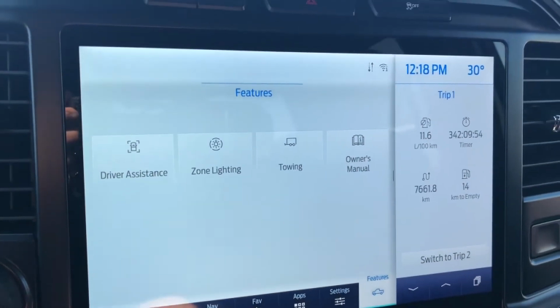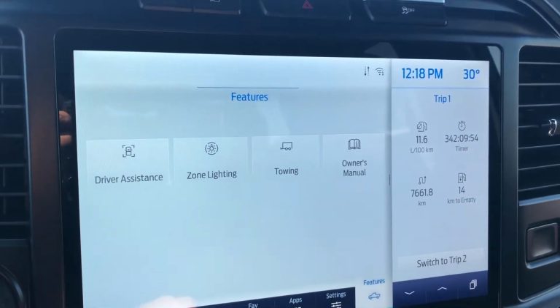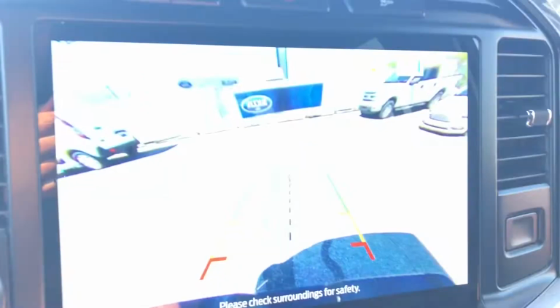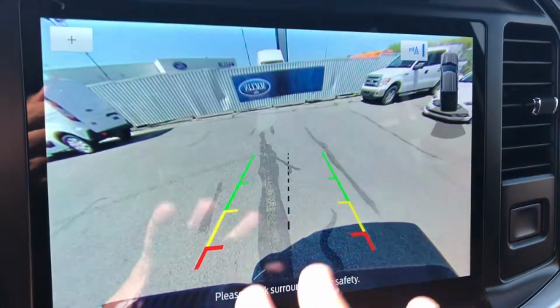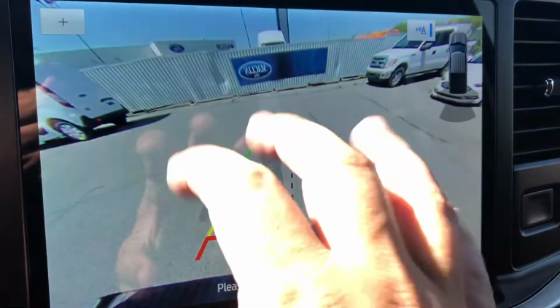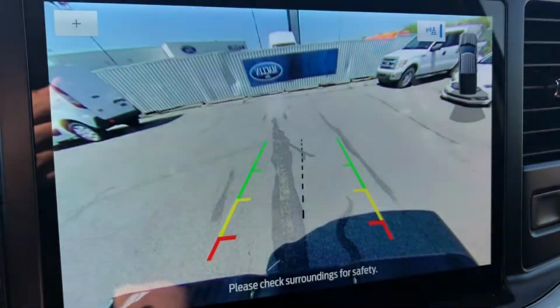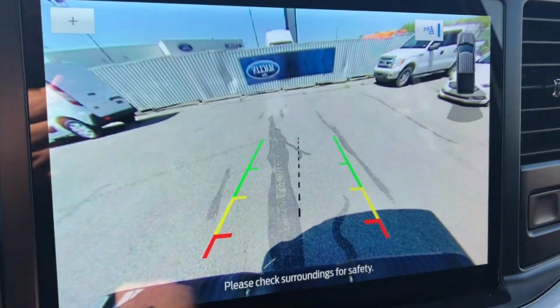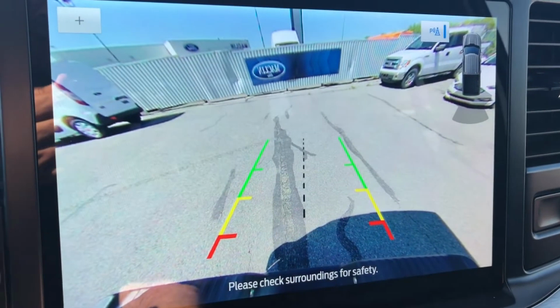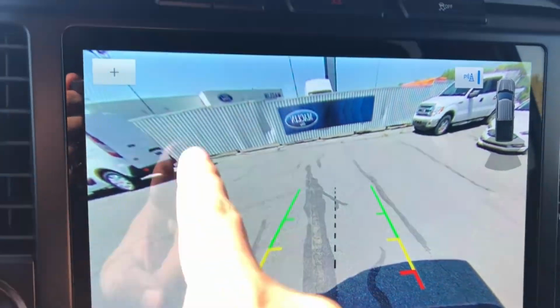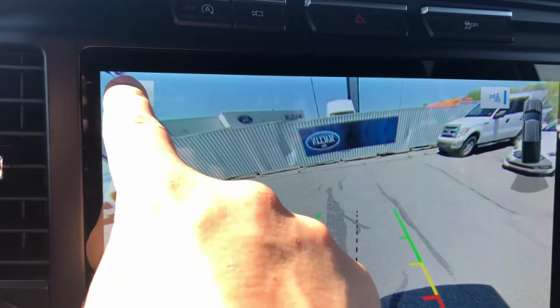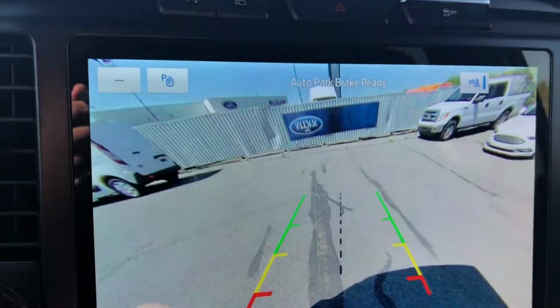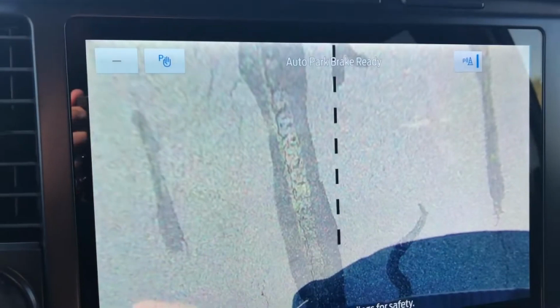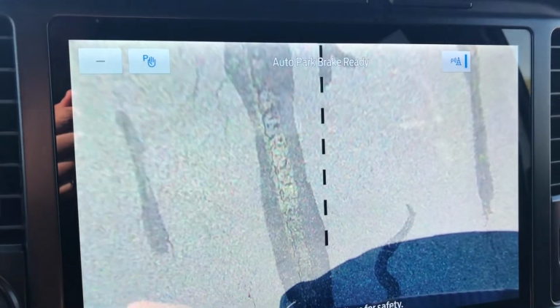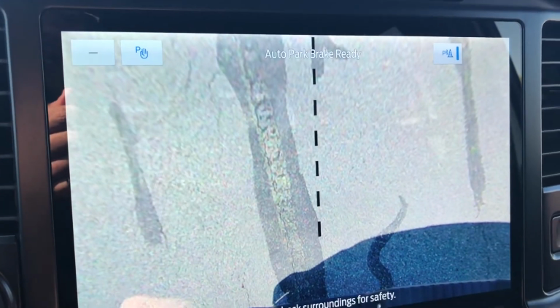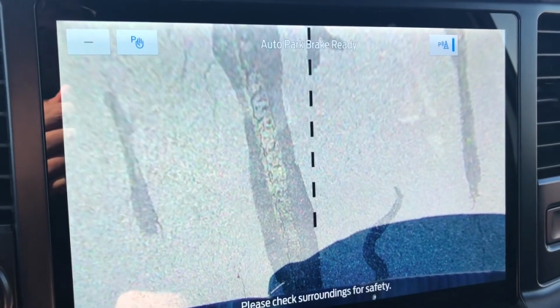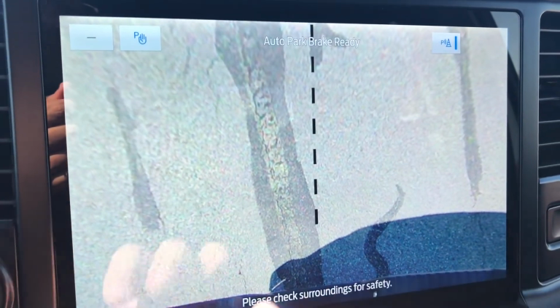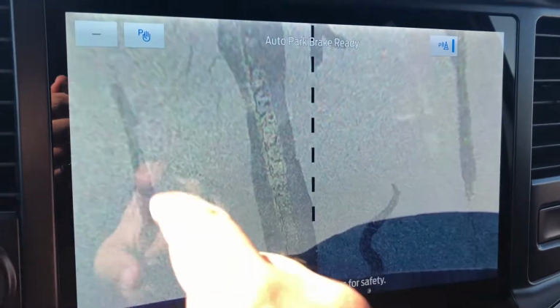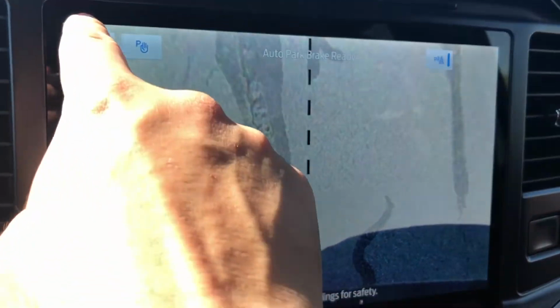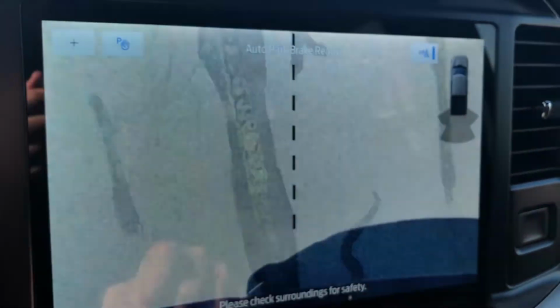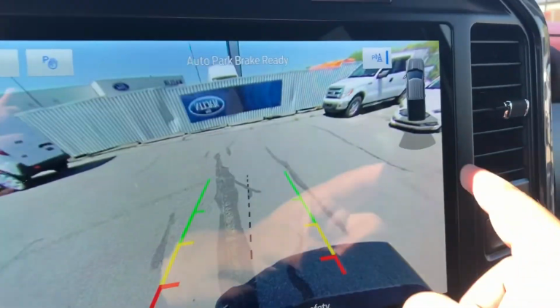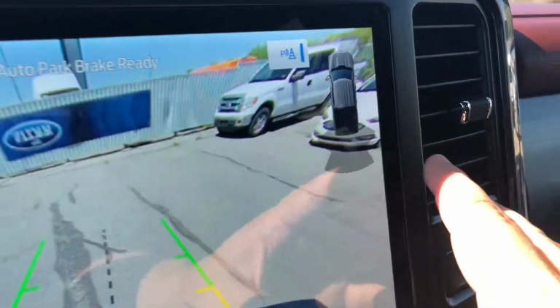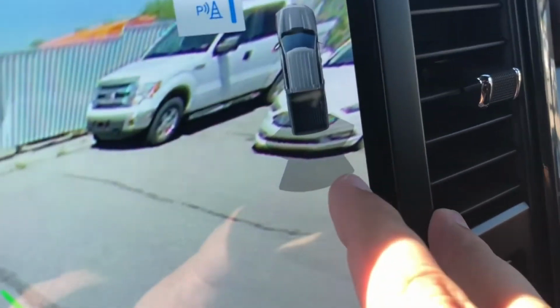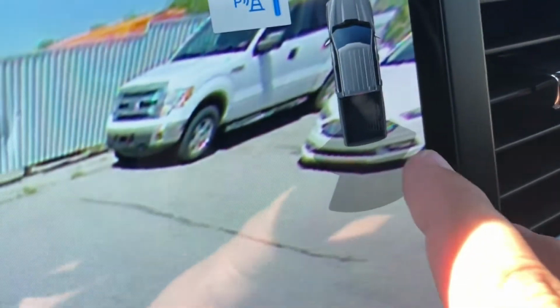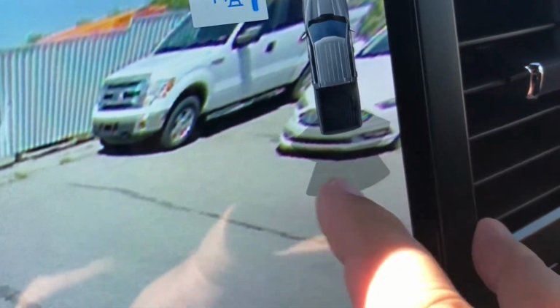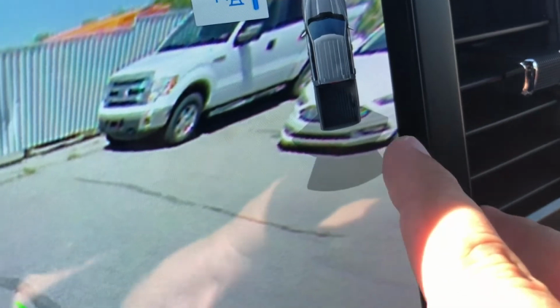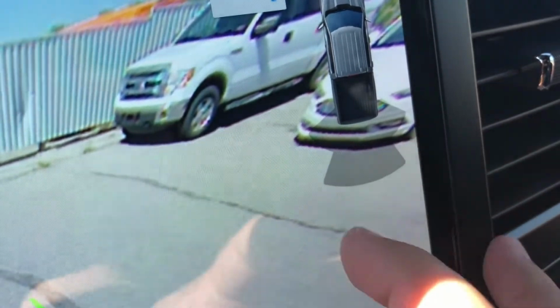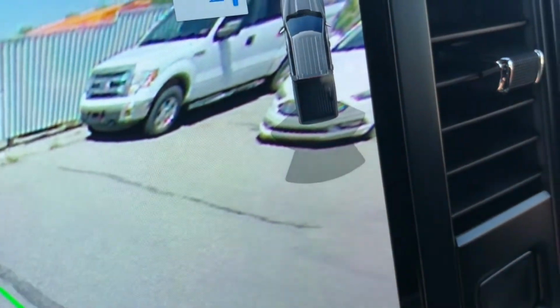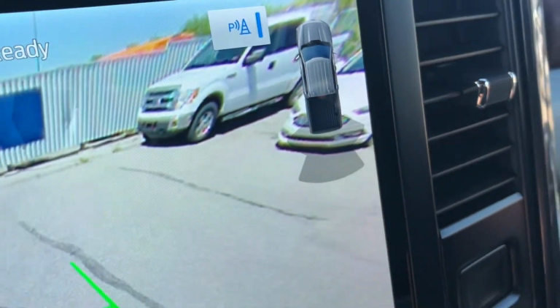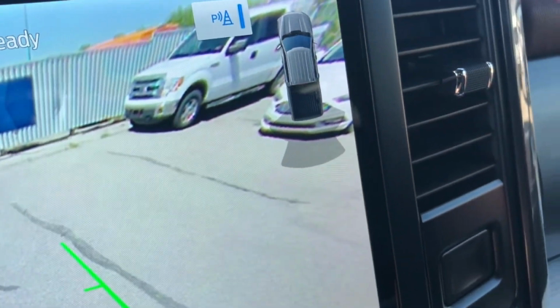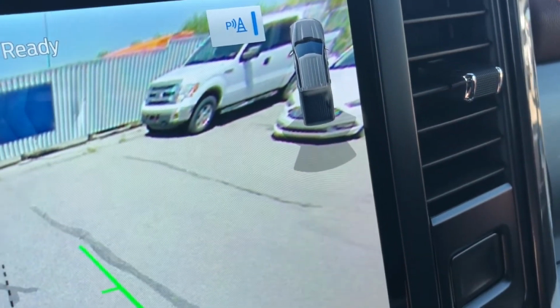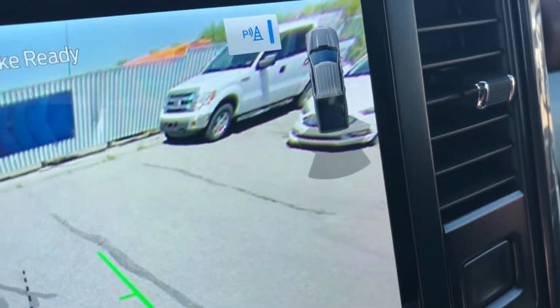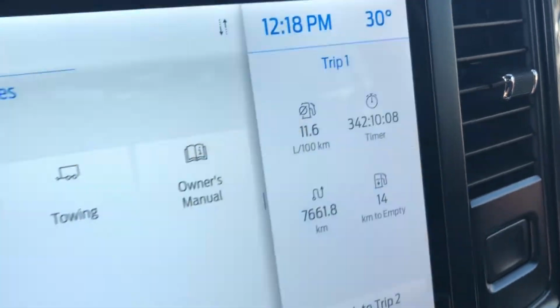Now shifting into reverse, you can see the camera view — you can change the focus to your trailer hitch — and you'll also see that this F-150 does have a reverse sensing system.